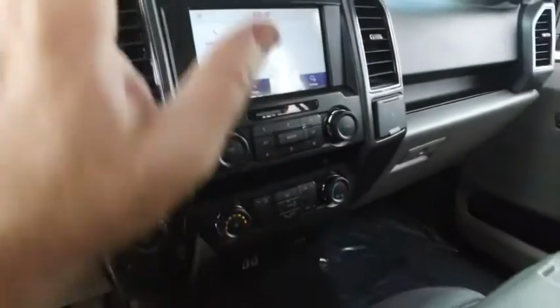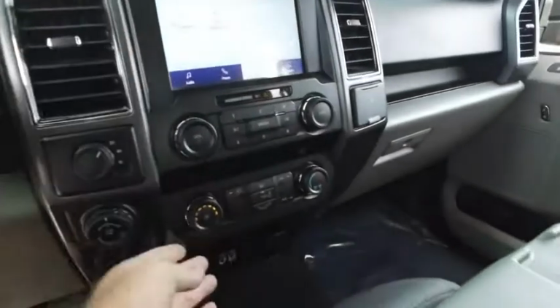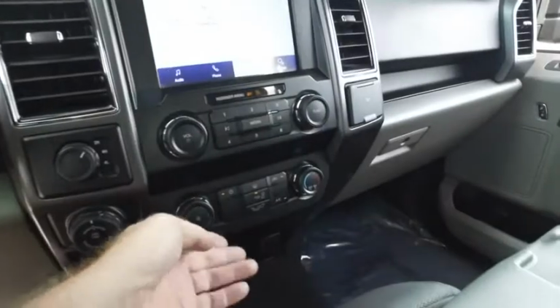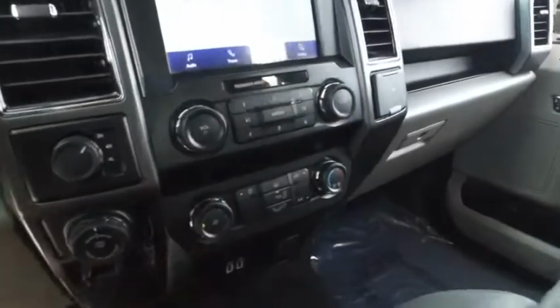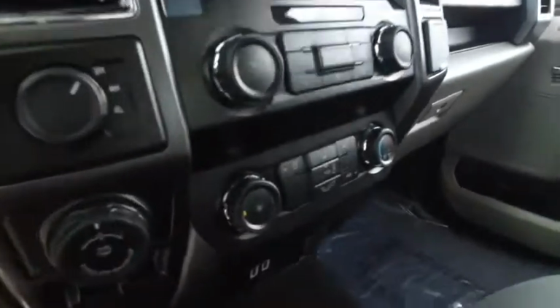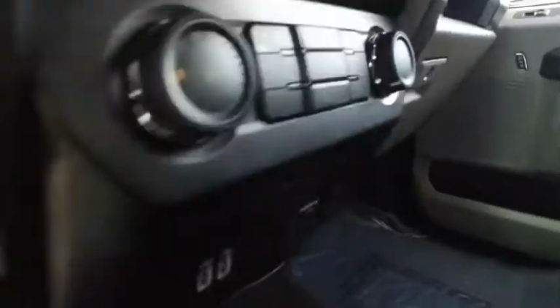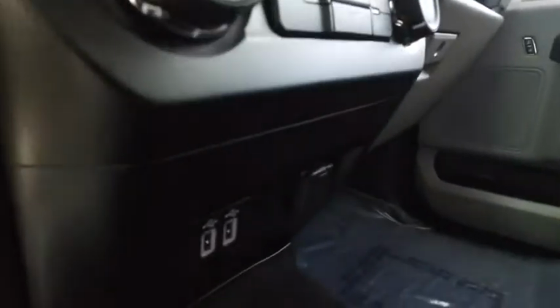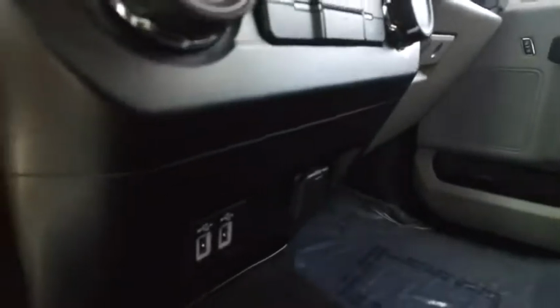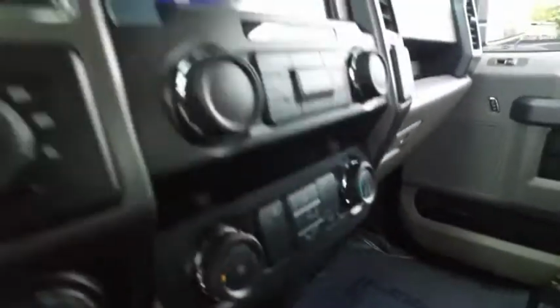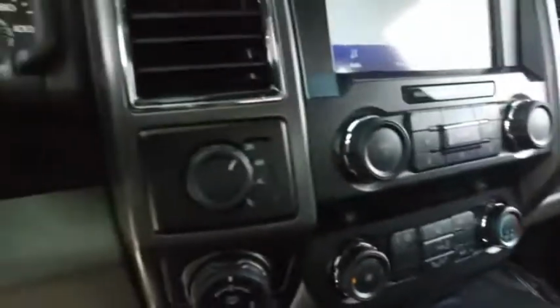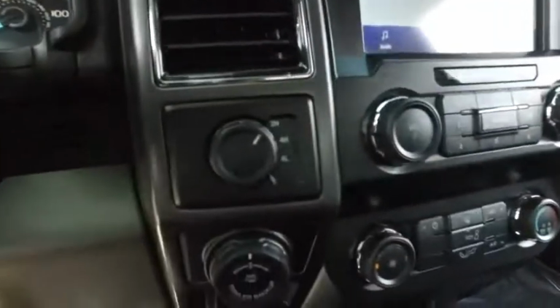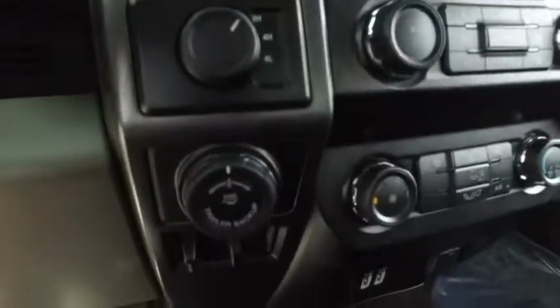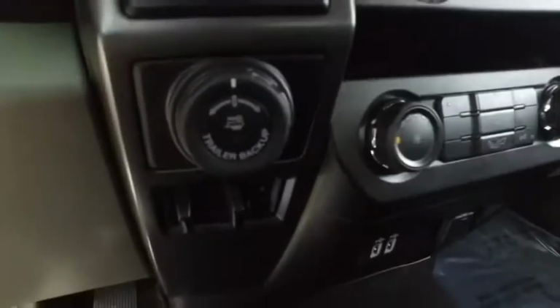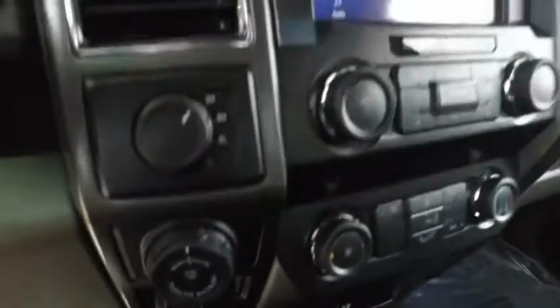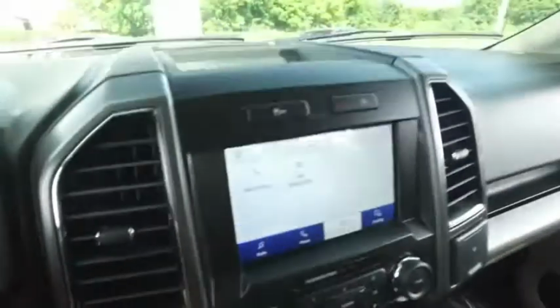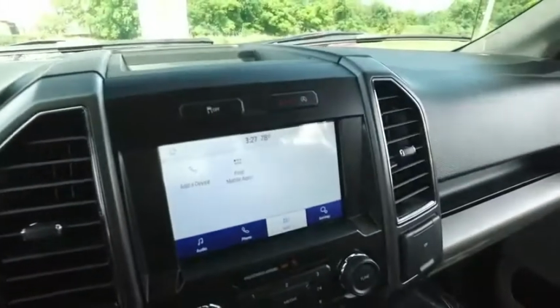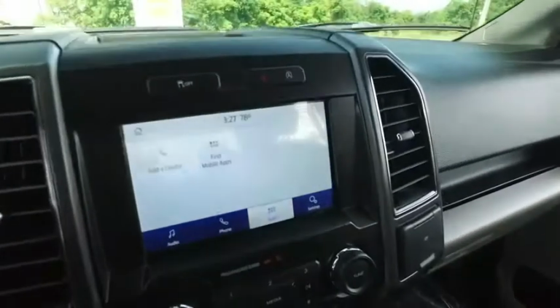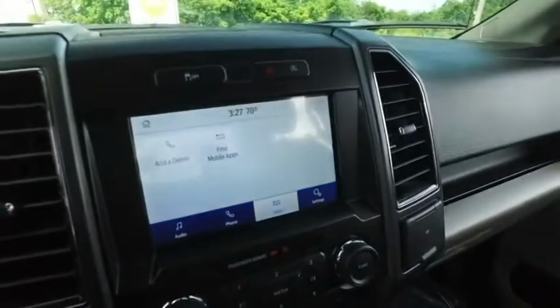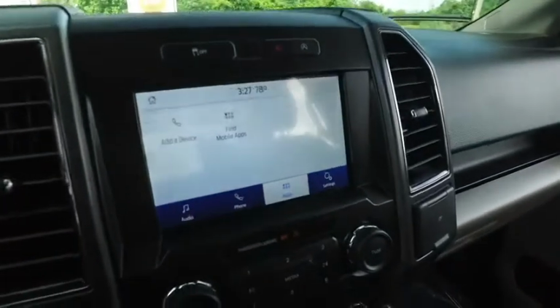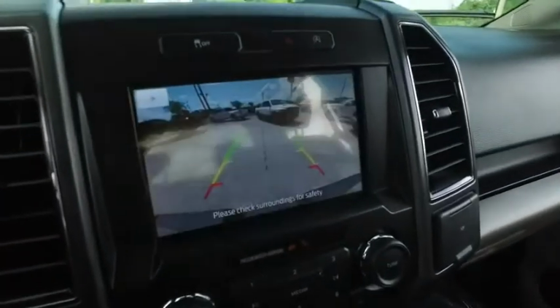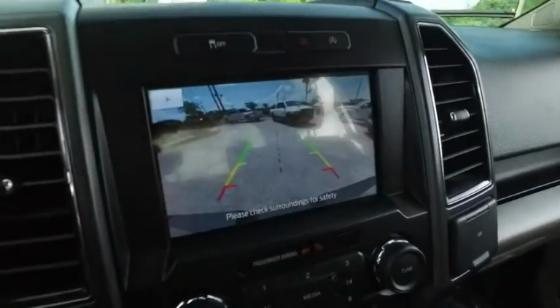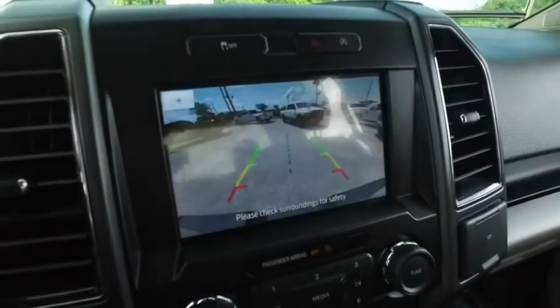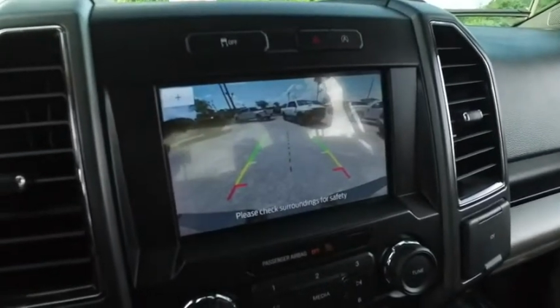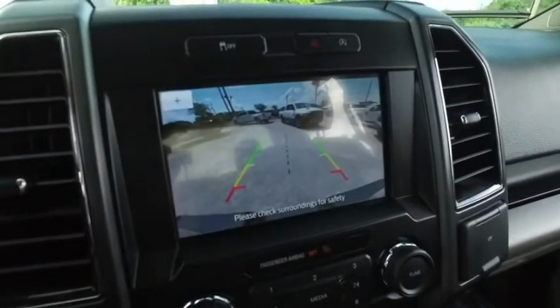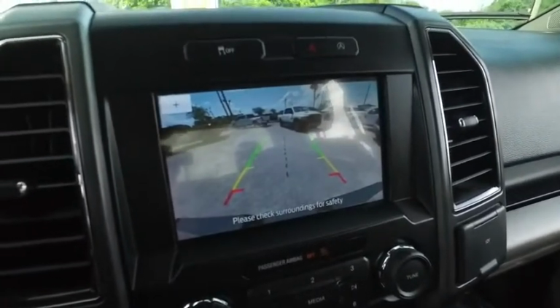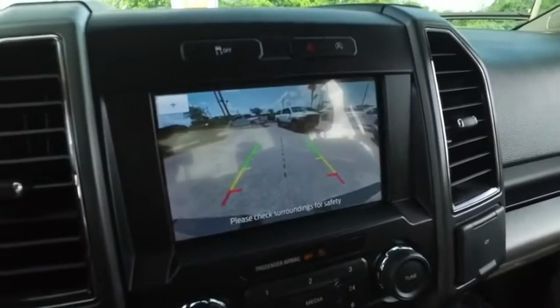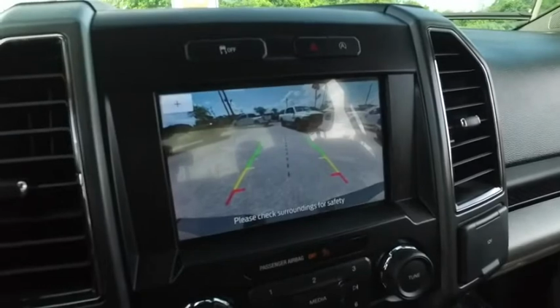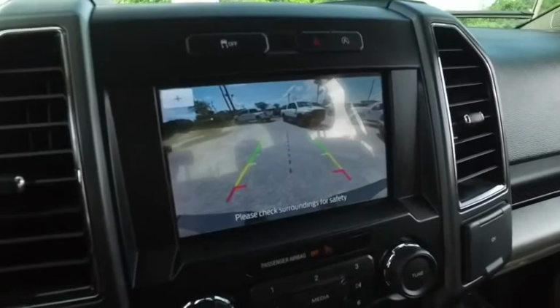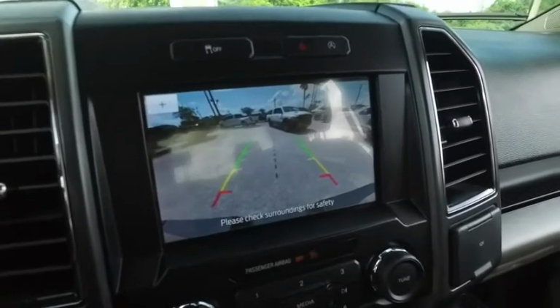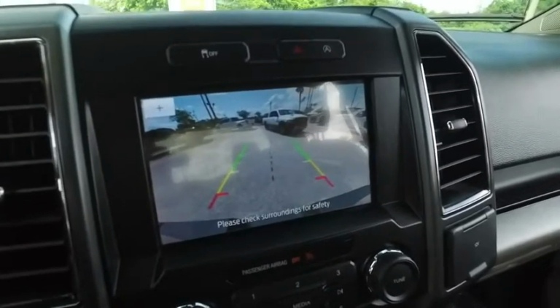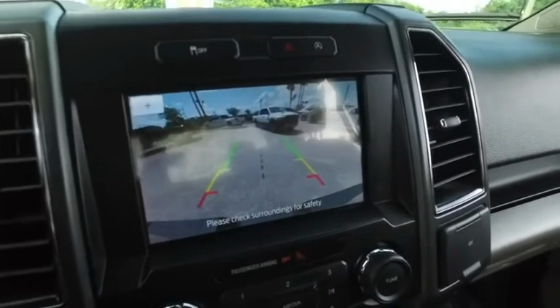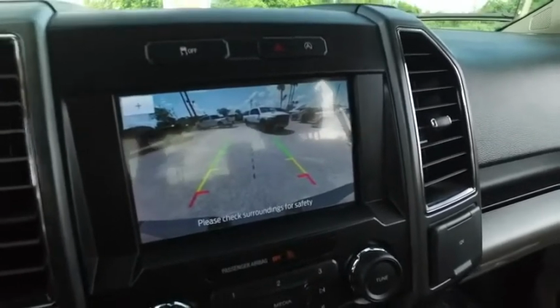Super cold A/C — turn that down before we get frostbit. USB auxiliary port, switch to four-wheel drive on the fly, brake control for towing, trailer backup assist. This is going to guide your hitch into your trailer, getting in off the boat ramps. Never been easier getting an RV hooked up.